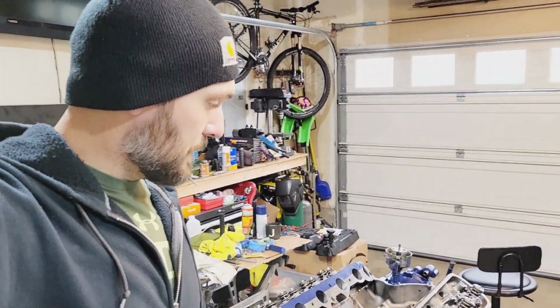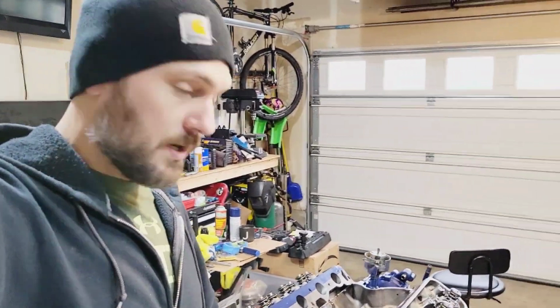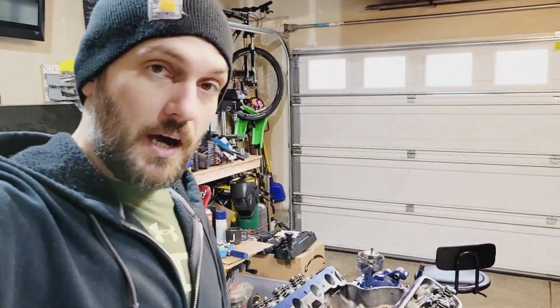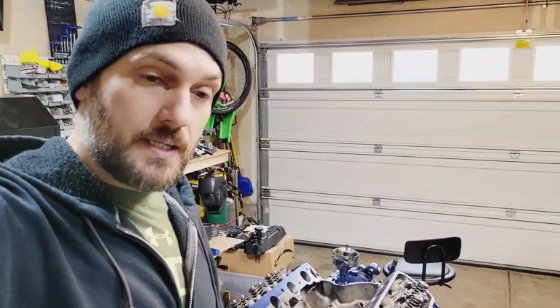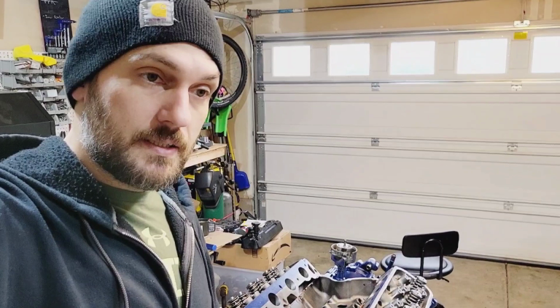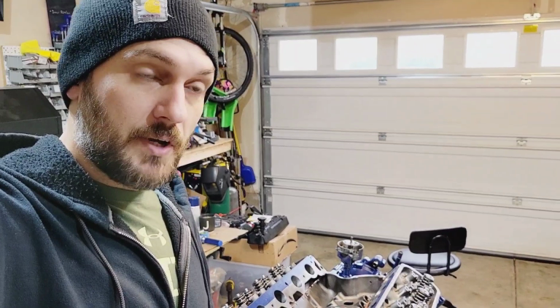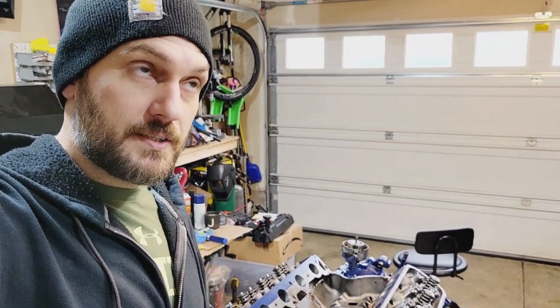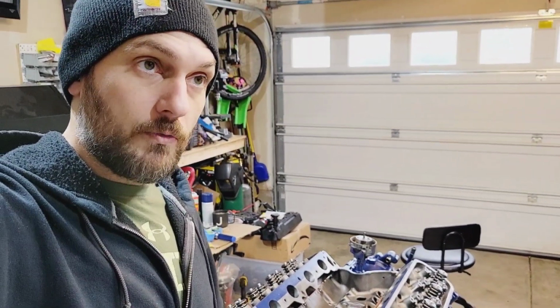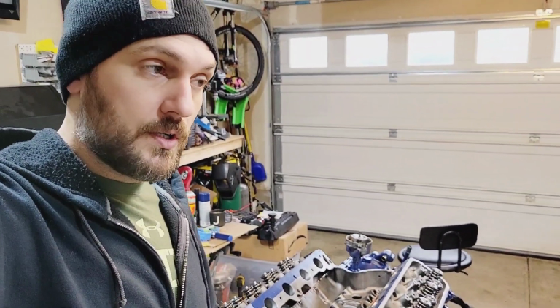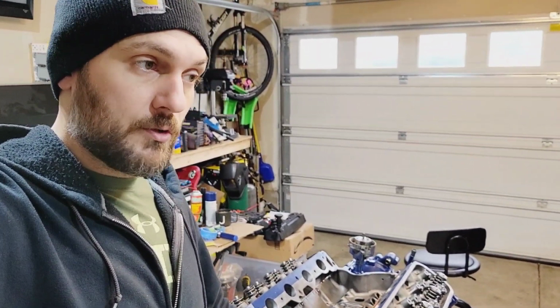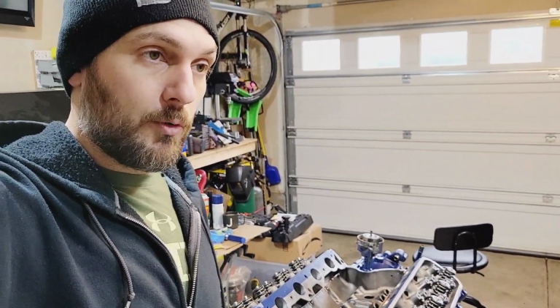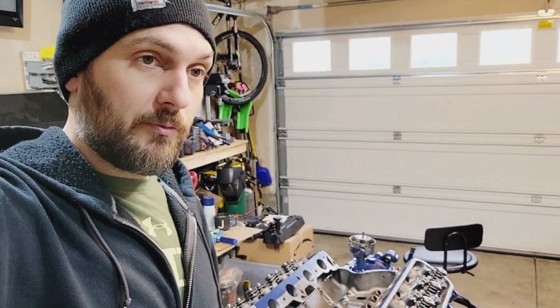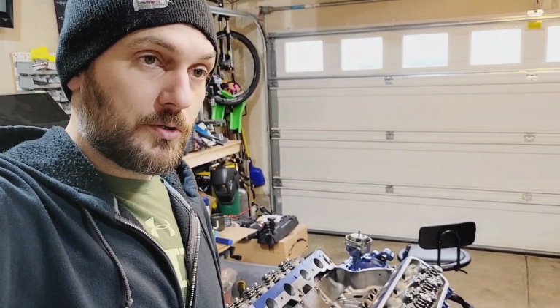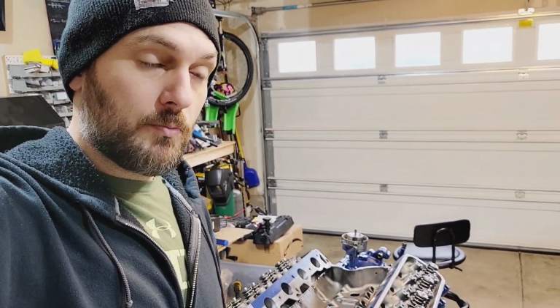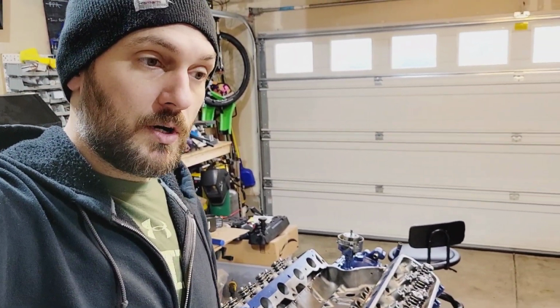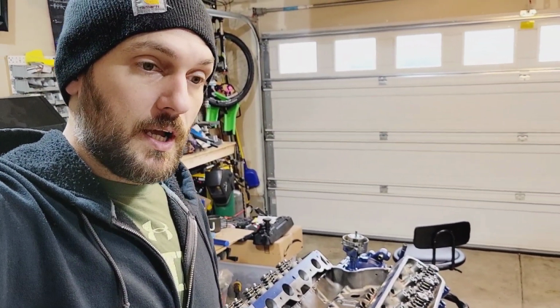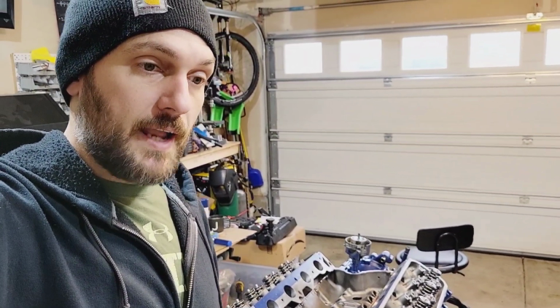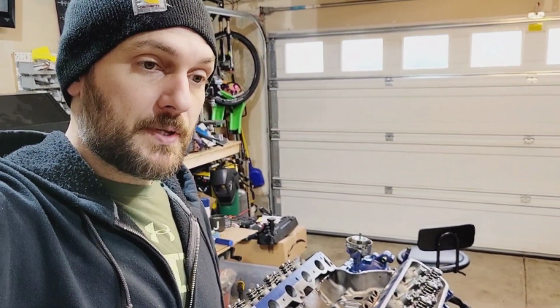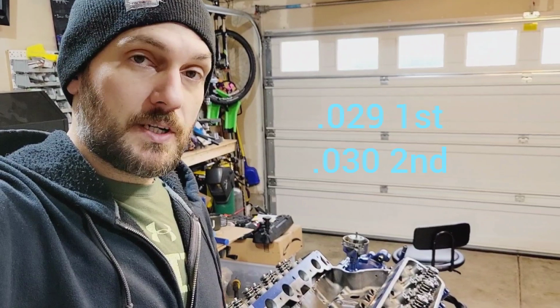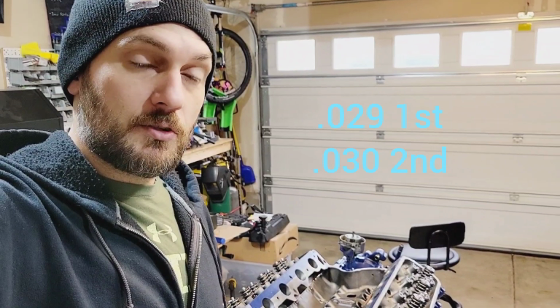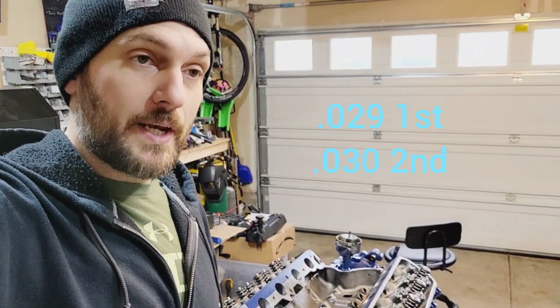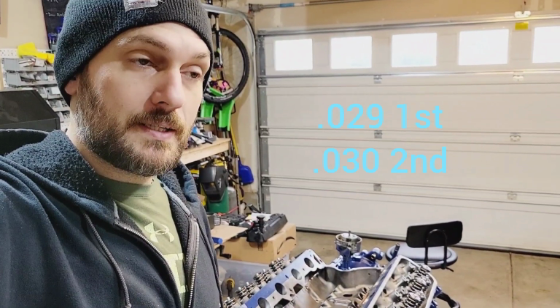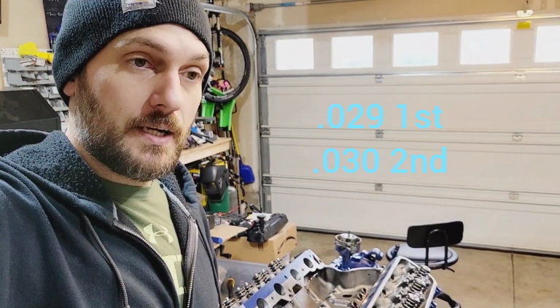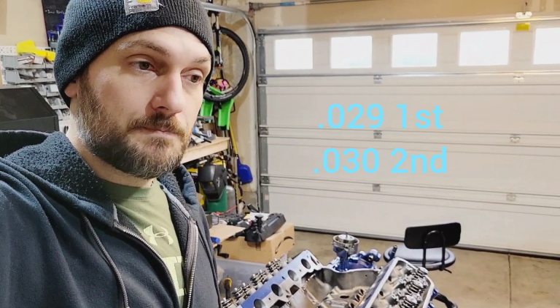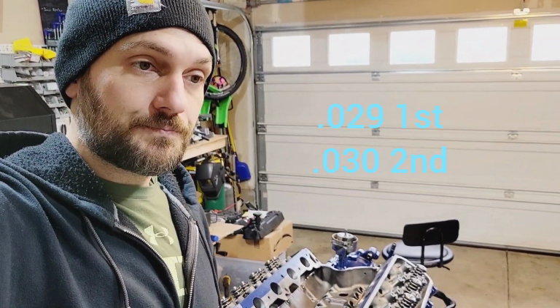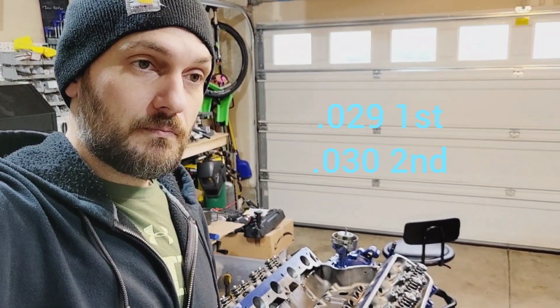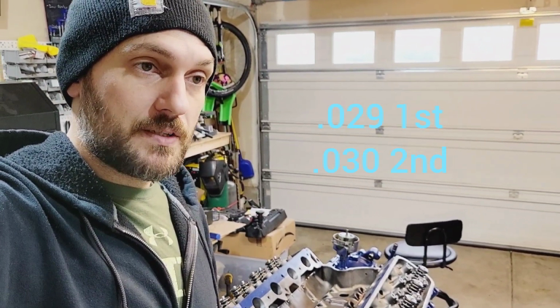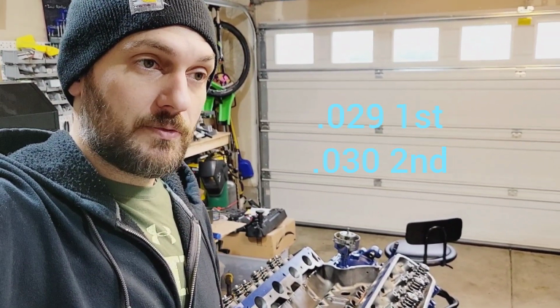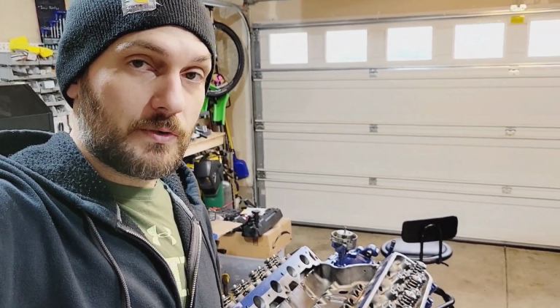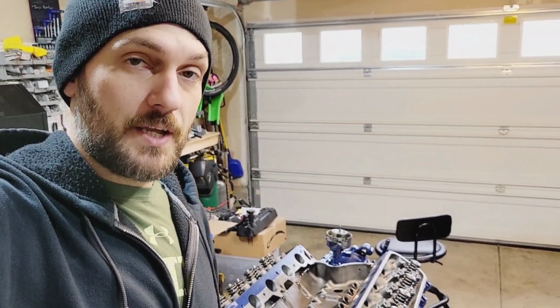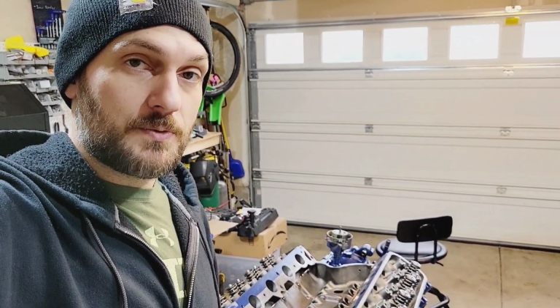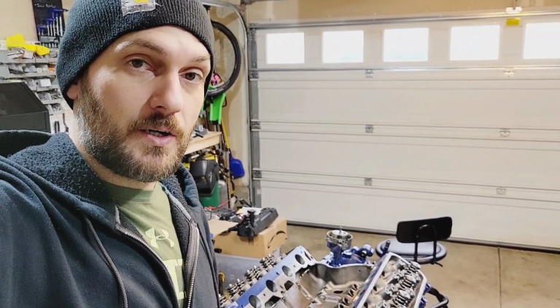Pistons are Icon, 60 over, so 4.420 bore. I gapped the piston rings quite a bit — essentially for well over a thousand horsepower.